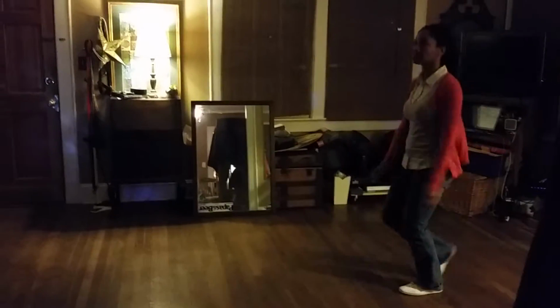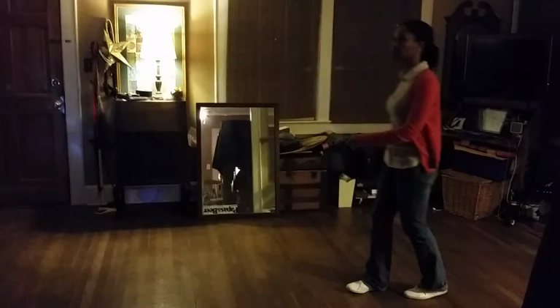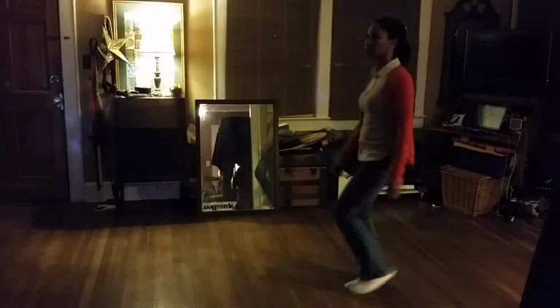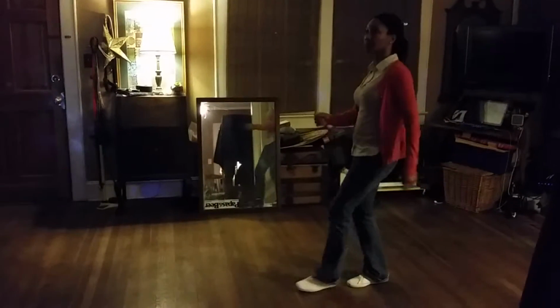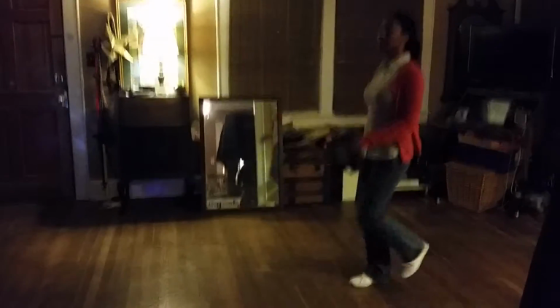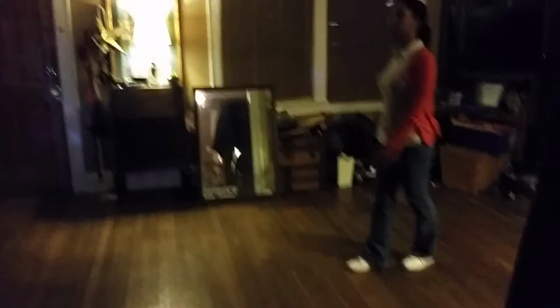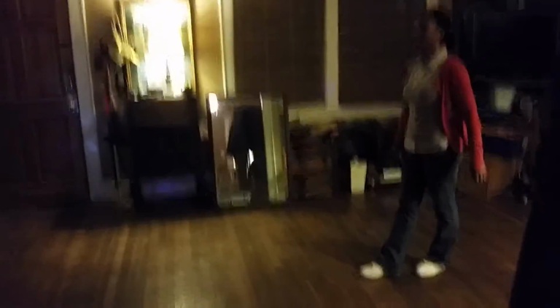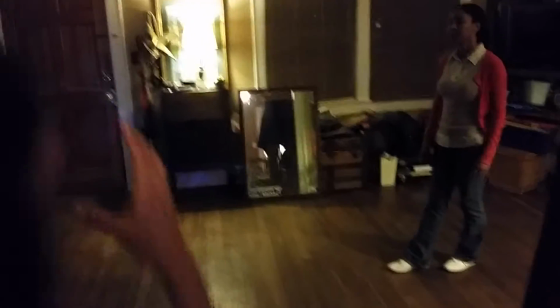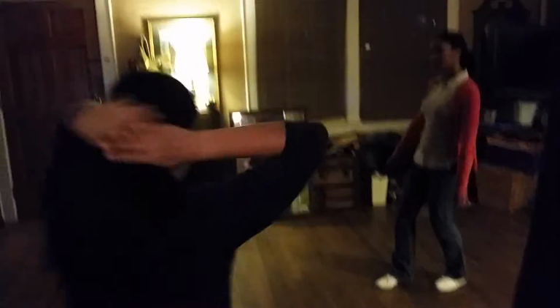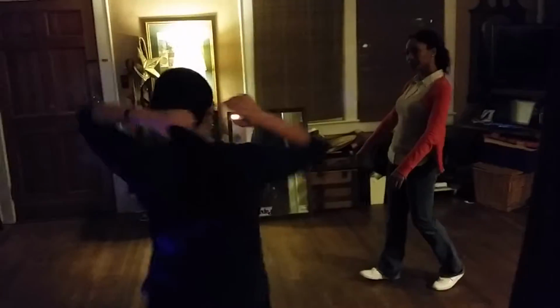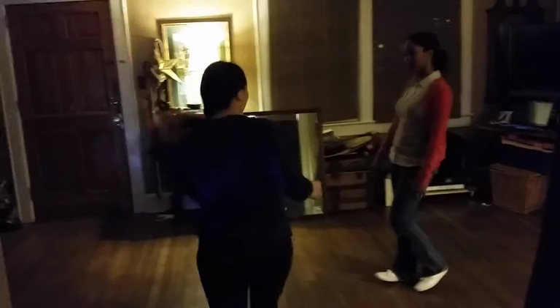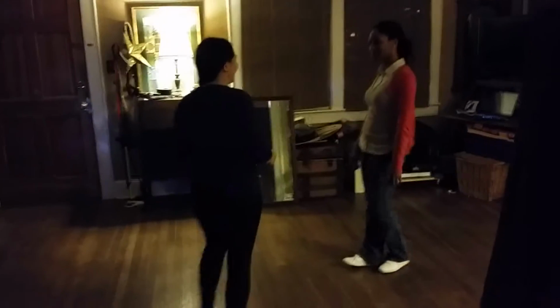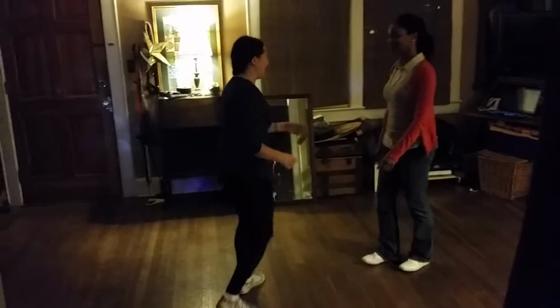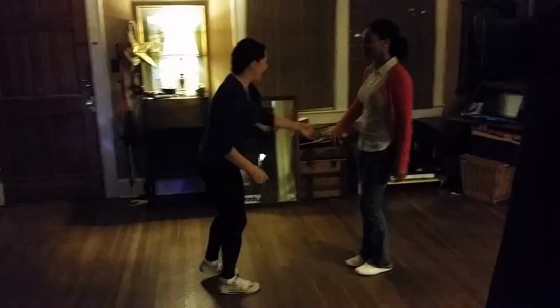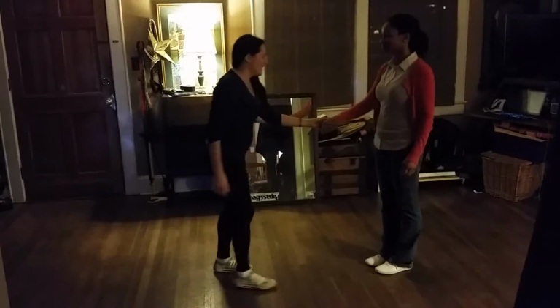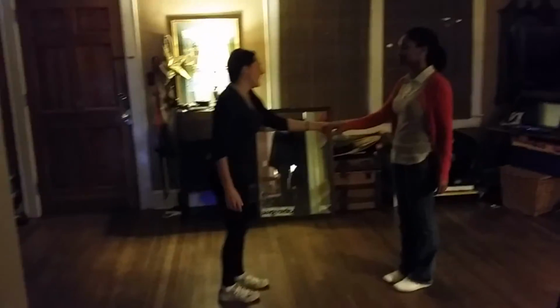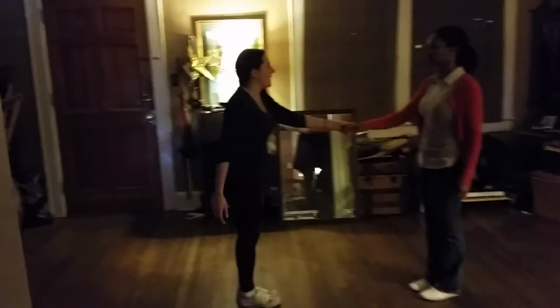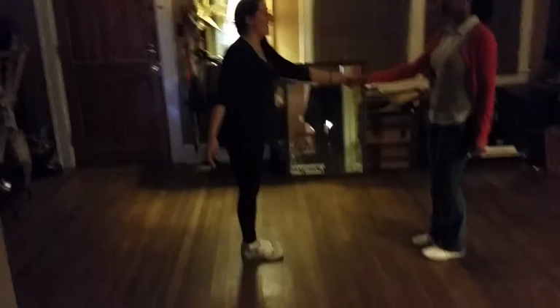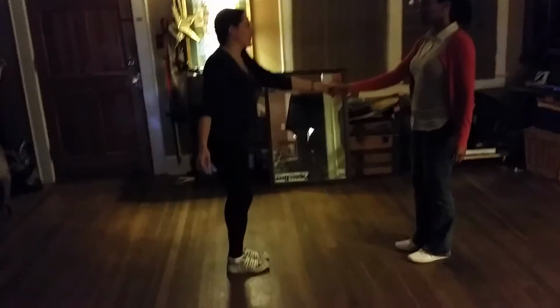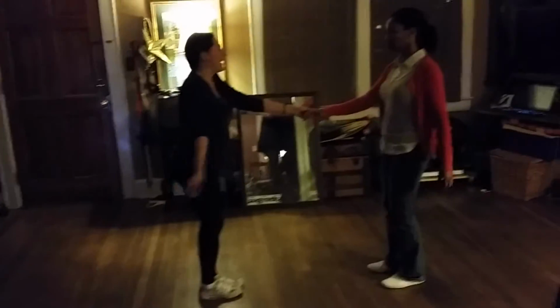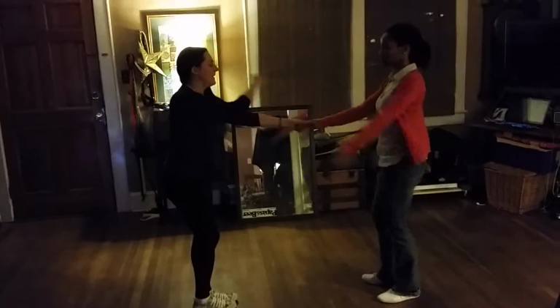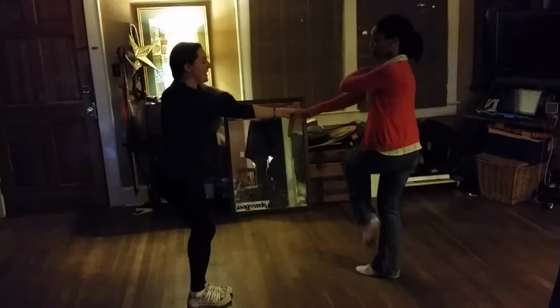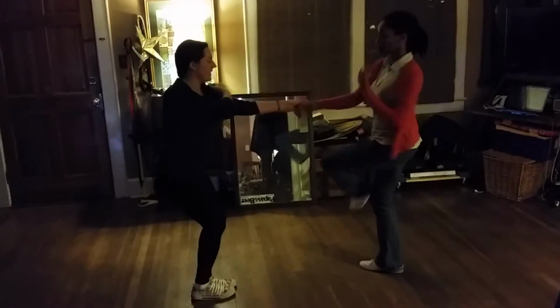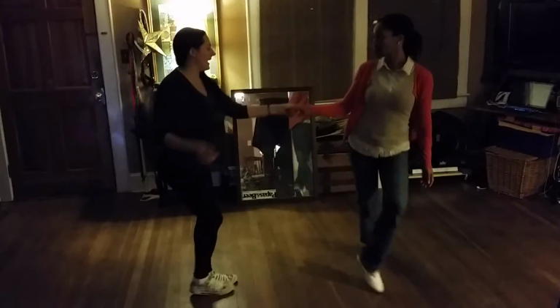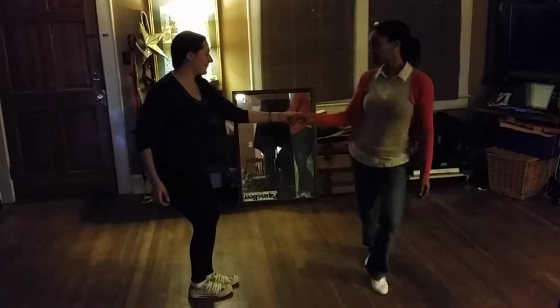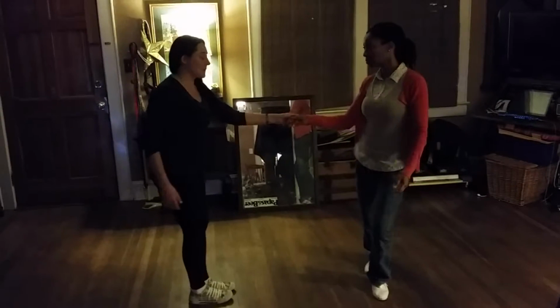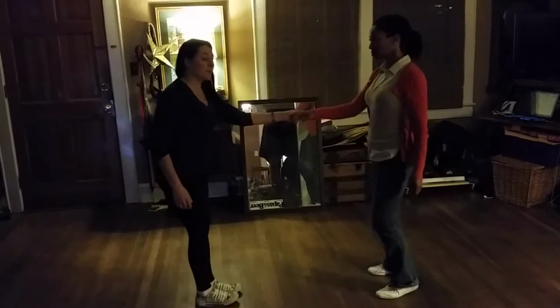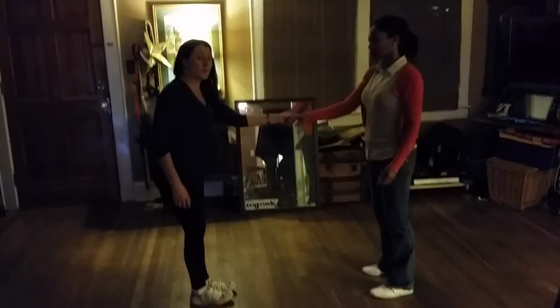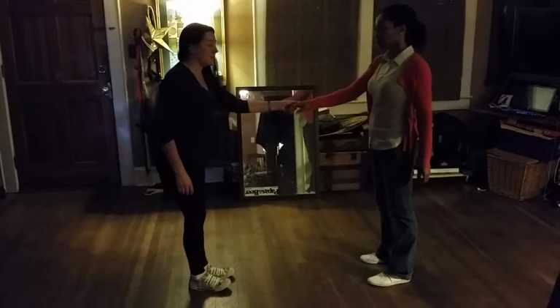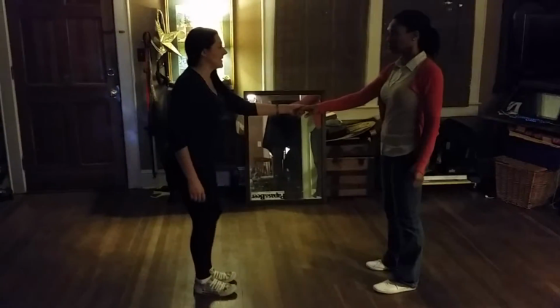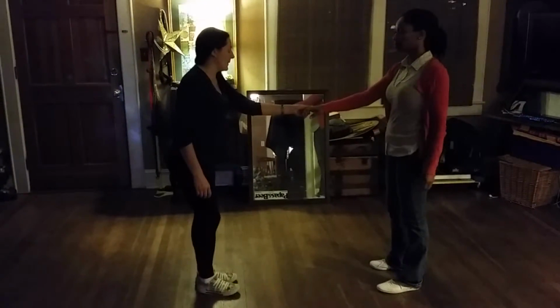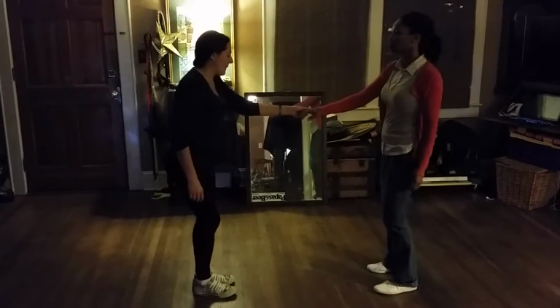All right, here we go. So today we're talking about 7 and 8. We do that by holding up the invisible towel, 7 and 8. So regardless of what footwork I do, she's going to keep doing her footwork.